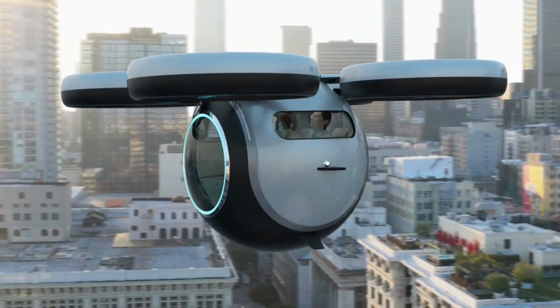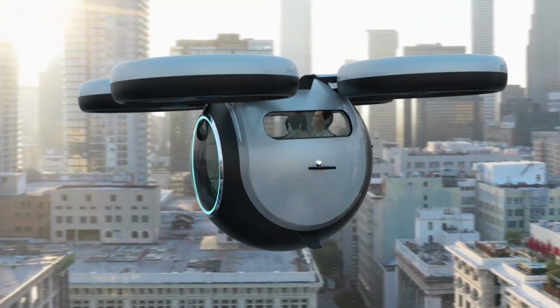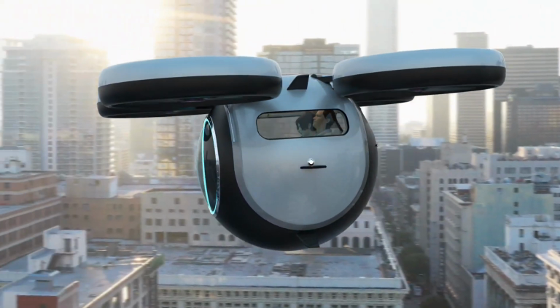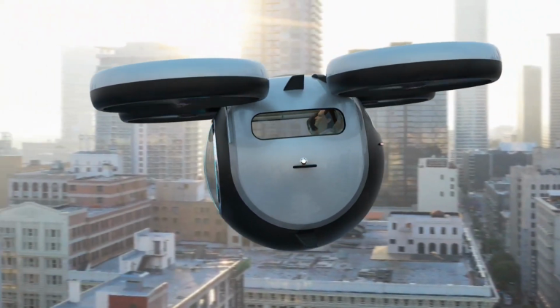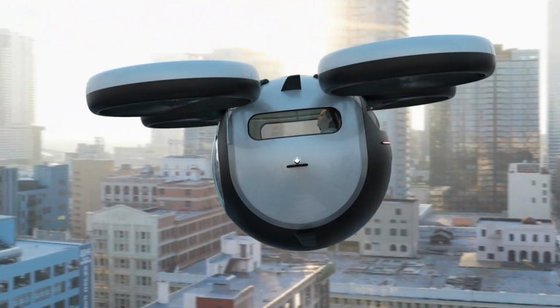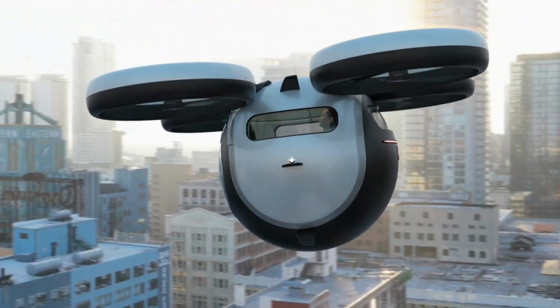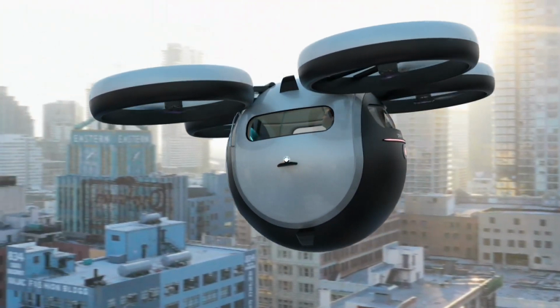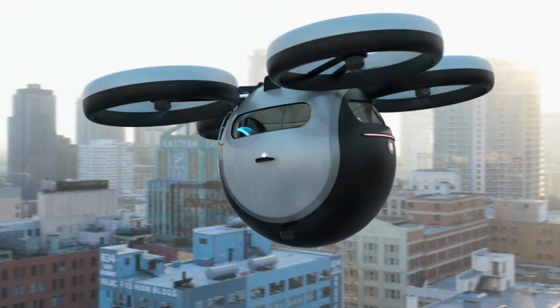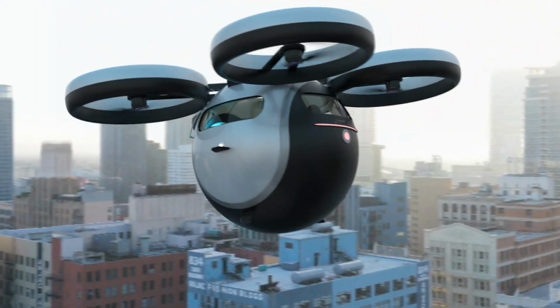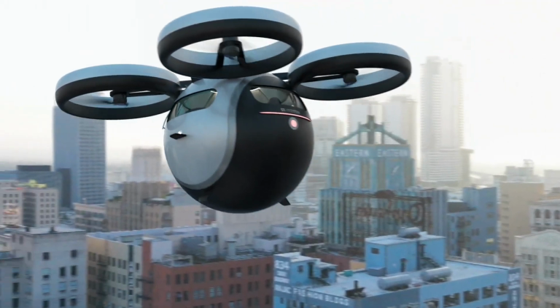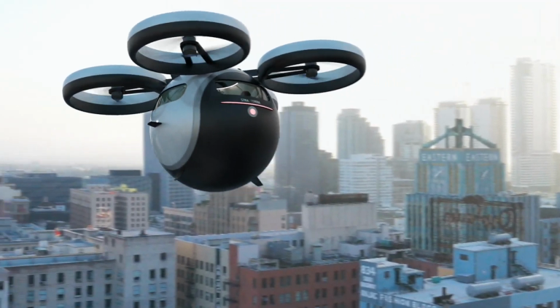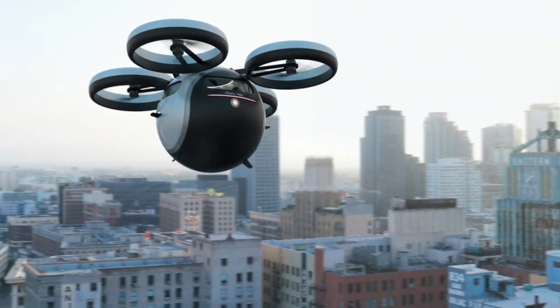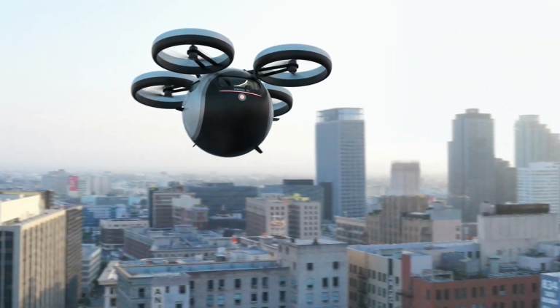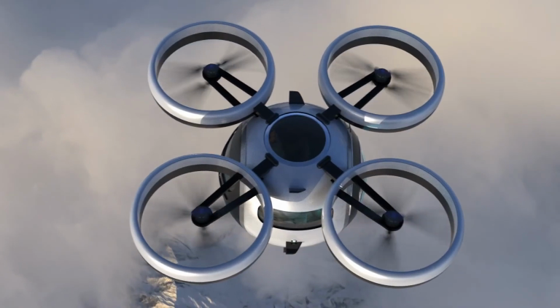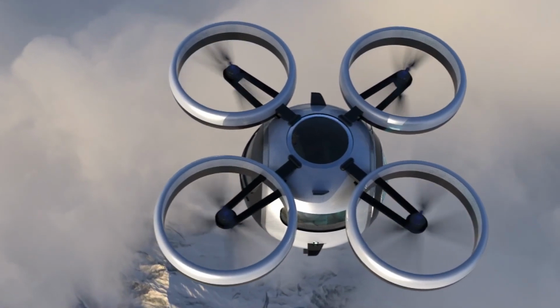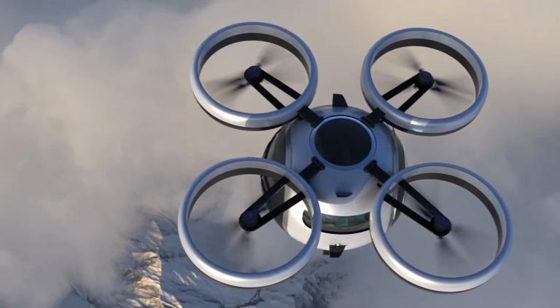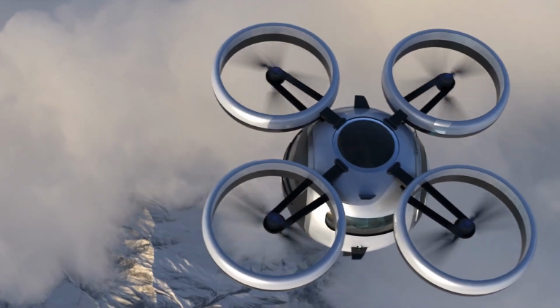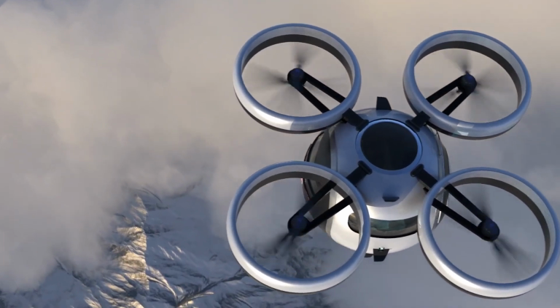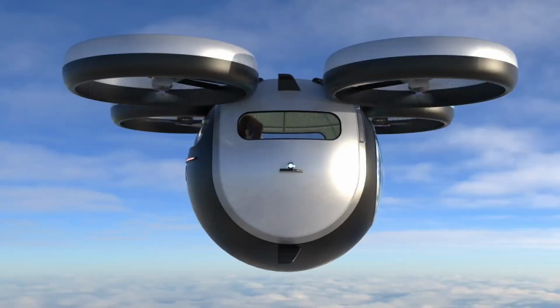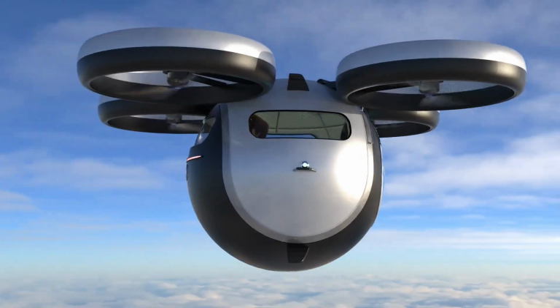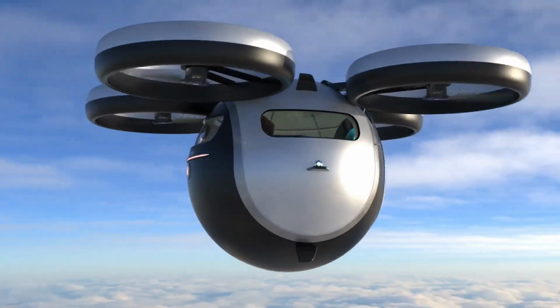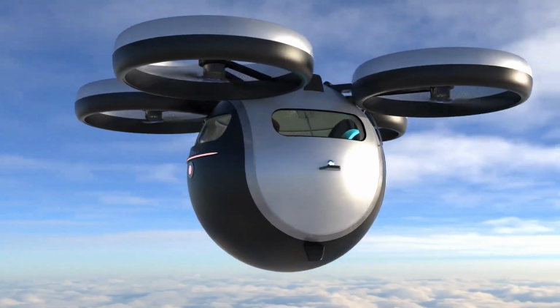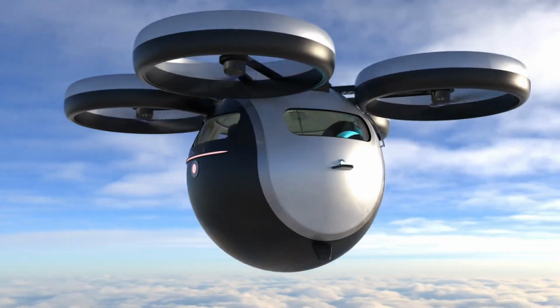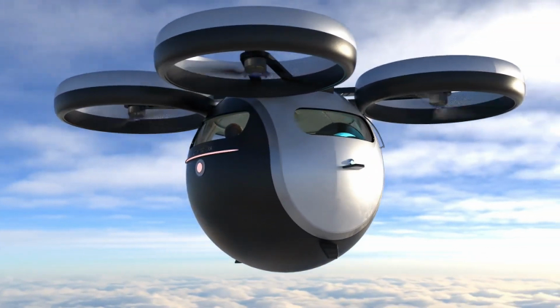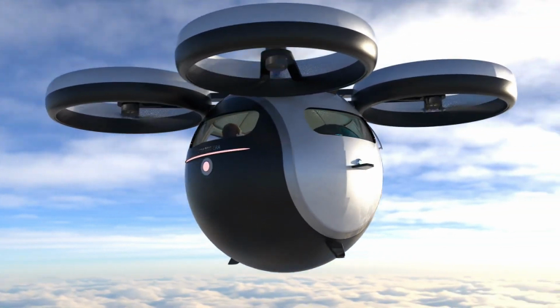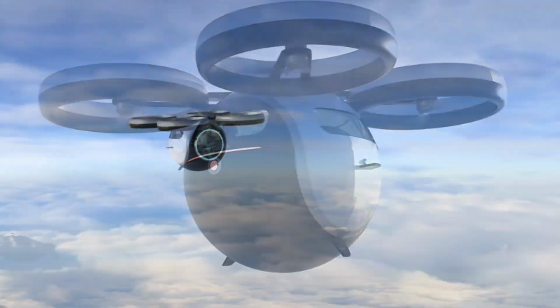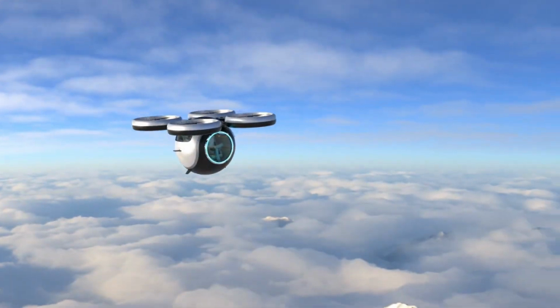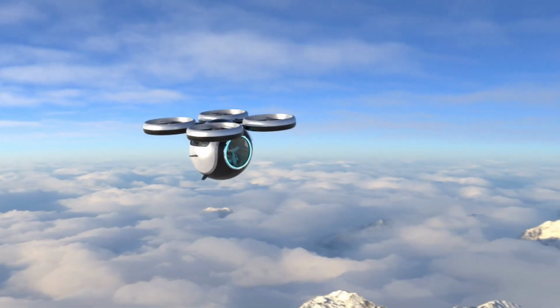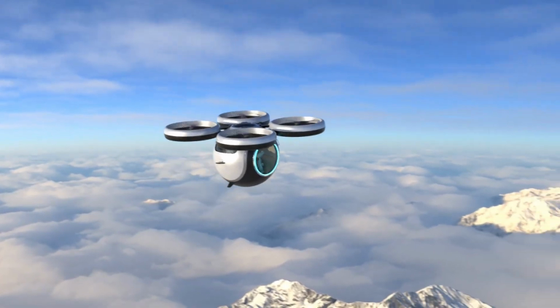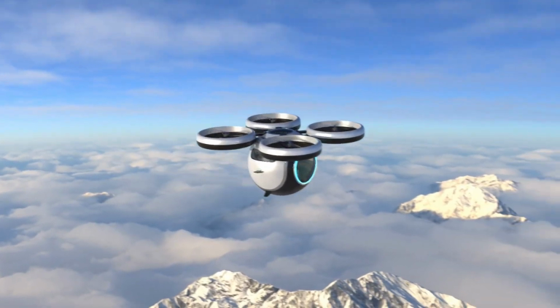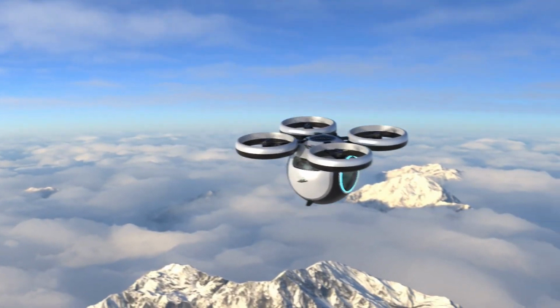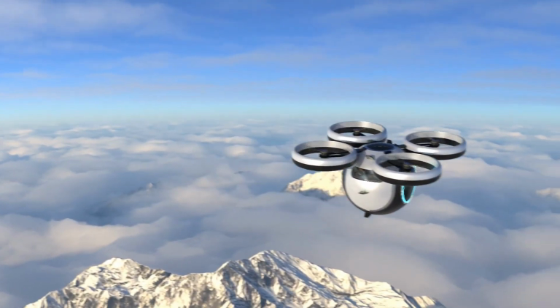While specific performance numbers are still under wraps, its purpose is crystal clear — to offer futuristic urban flight in a form that's not just functional, it's iconic. This isn't a distant dream. It's the kind of concept that pushes boundaries now, so flying tomorrow feels effortless.